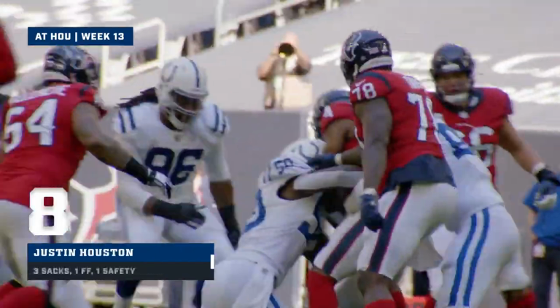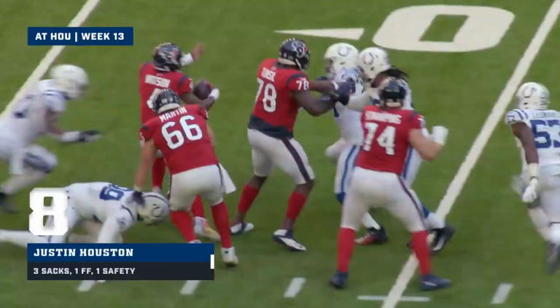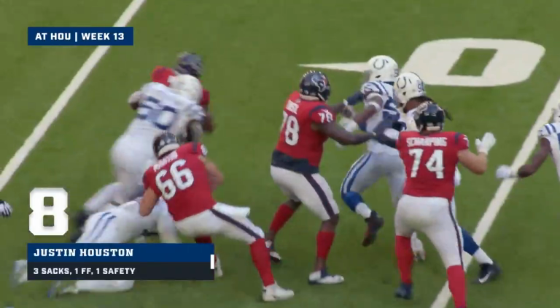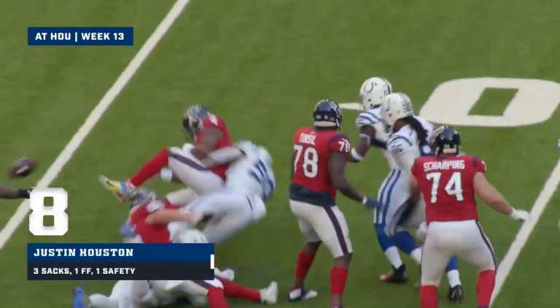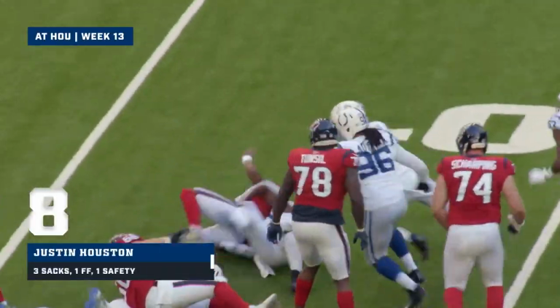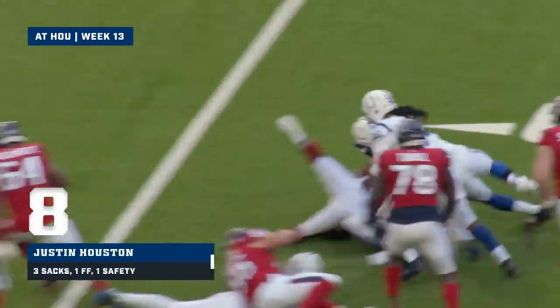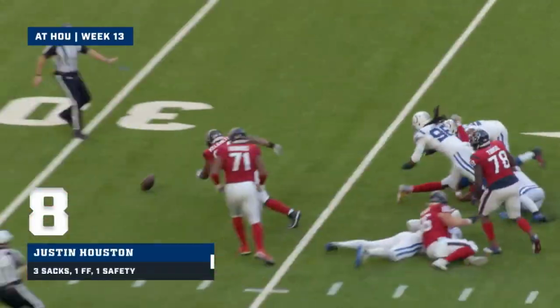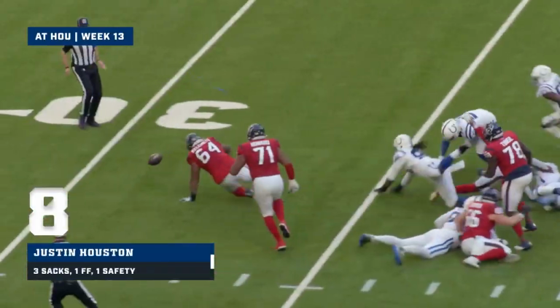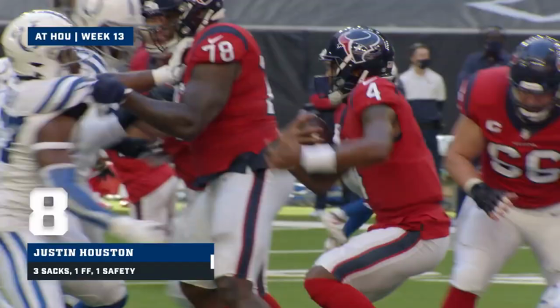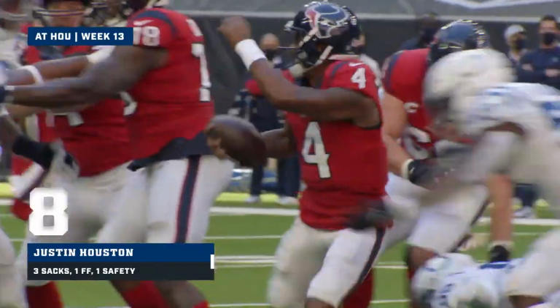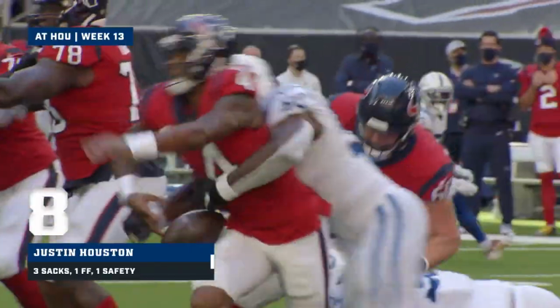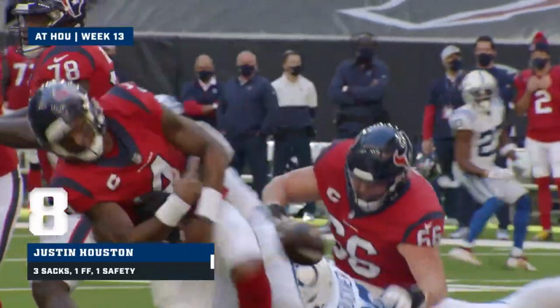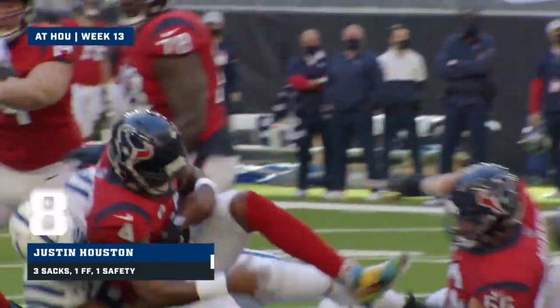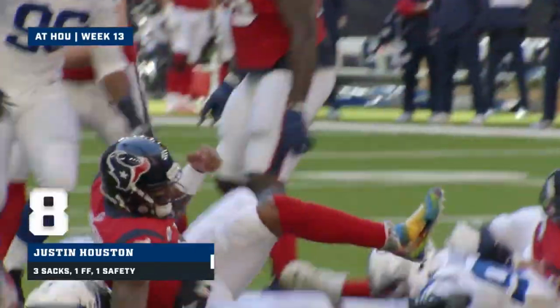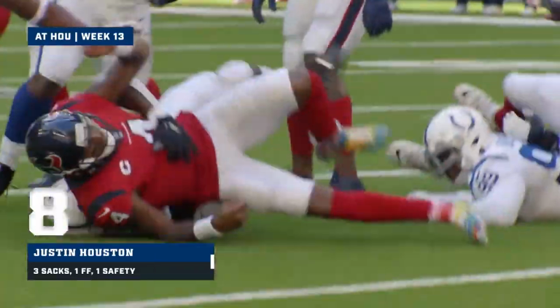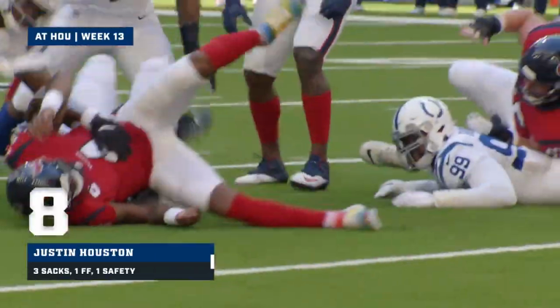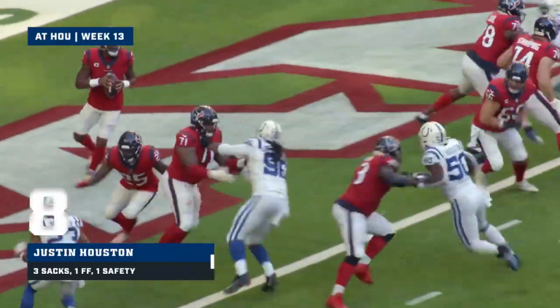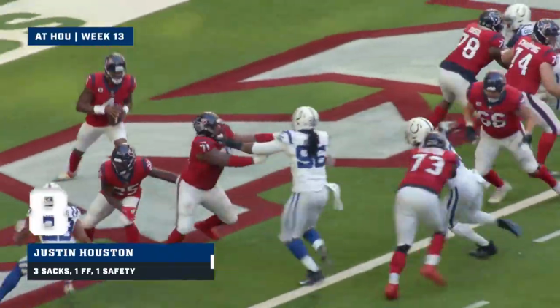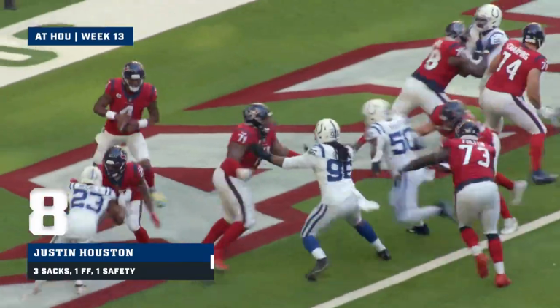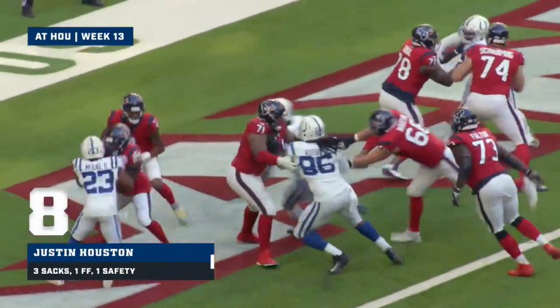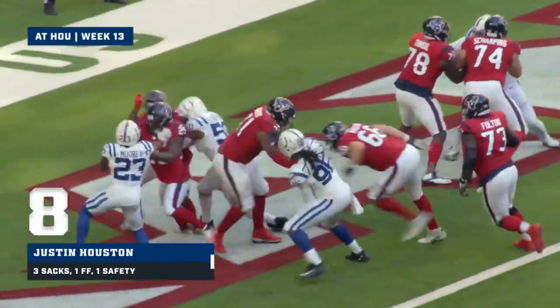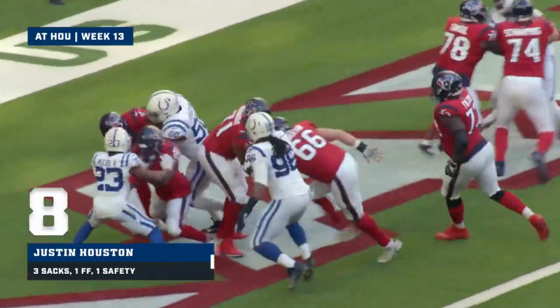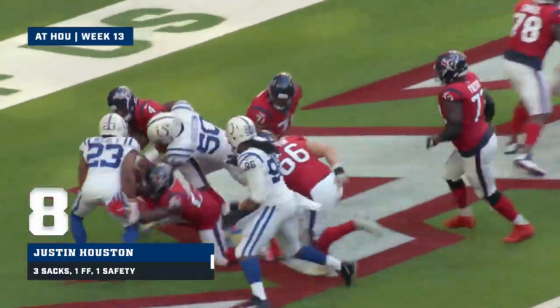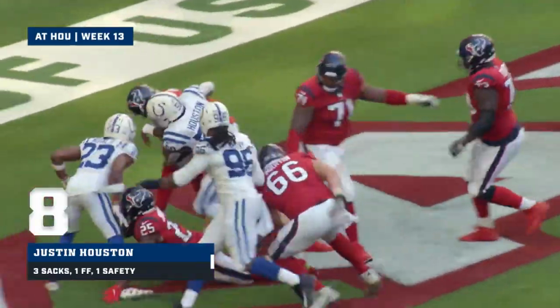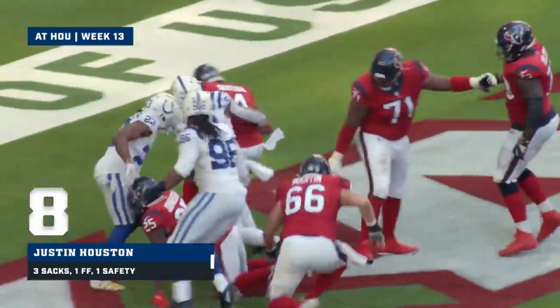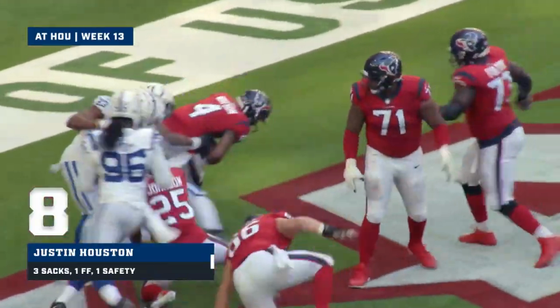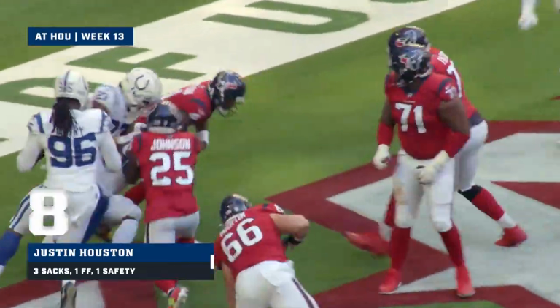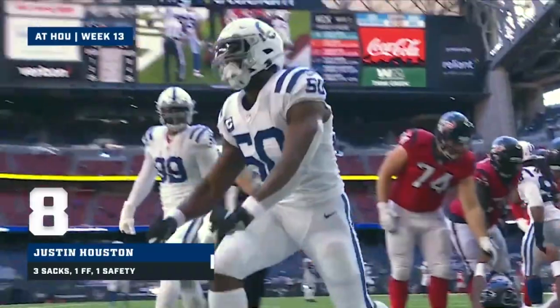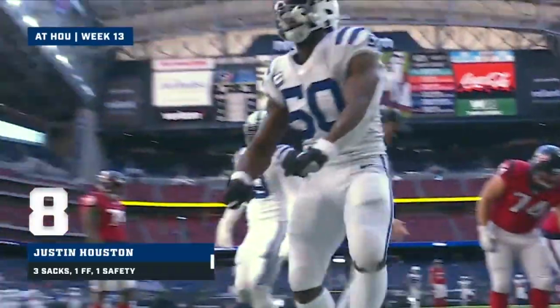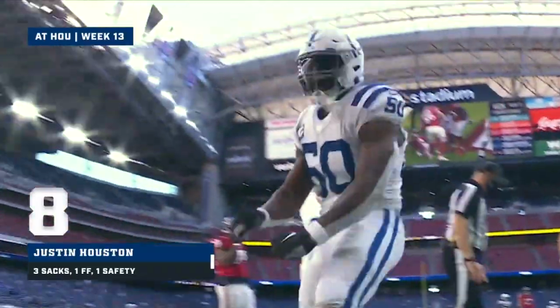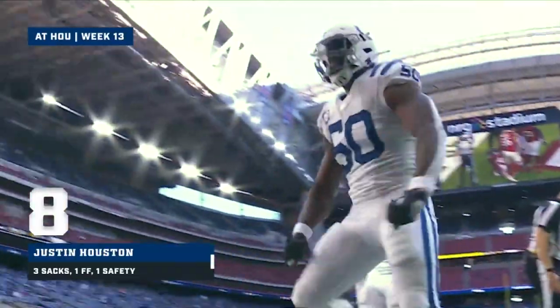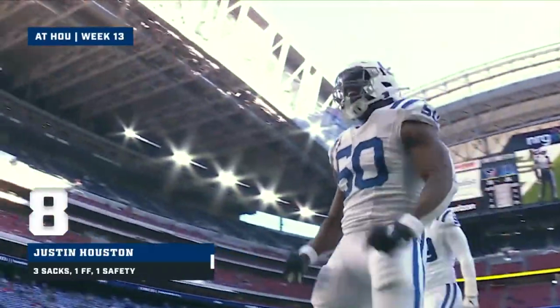They bring him down, the ball is out inside the 30-yard line. Comes in and goes down in the end zone — Justin Houston.